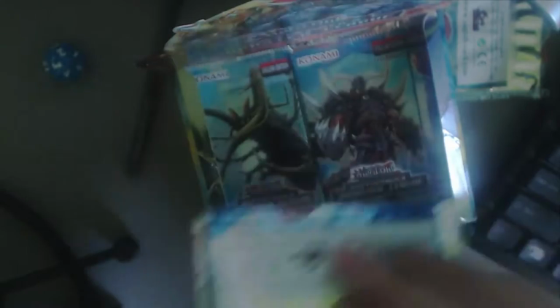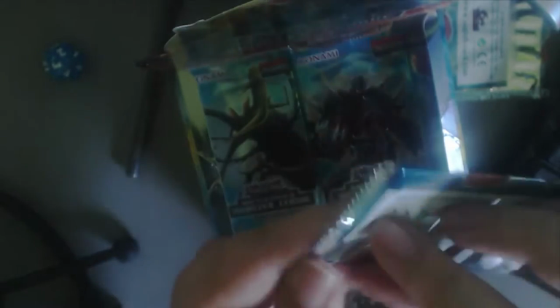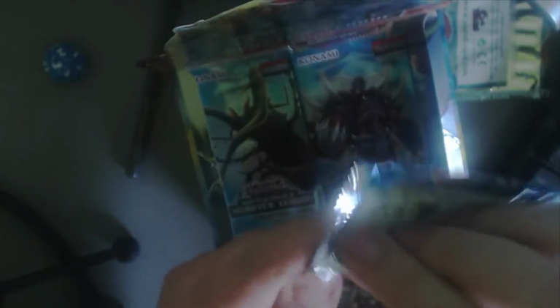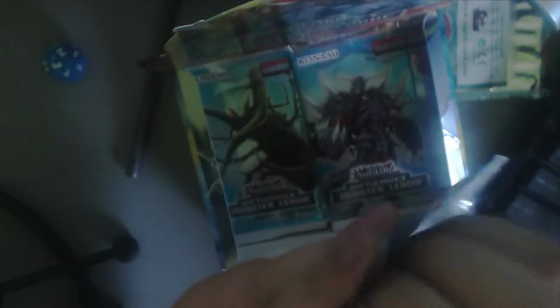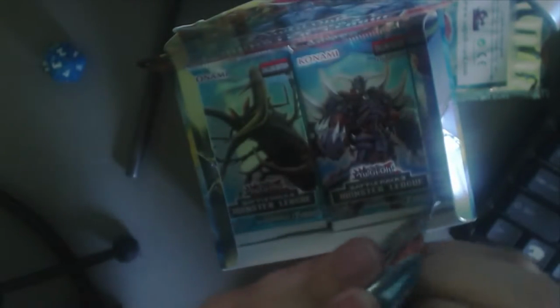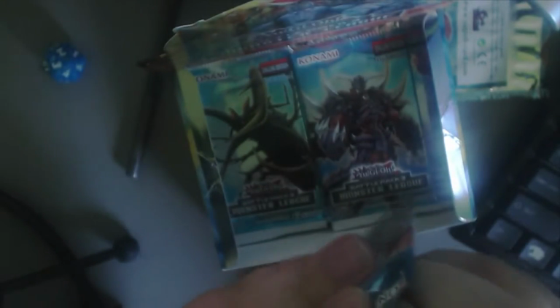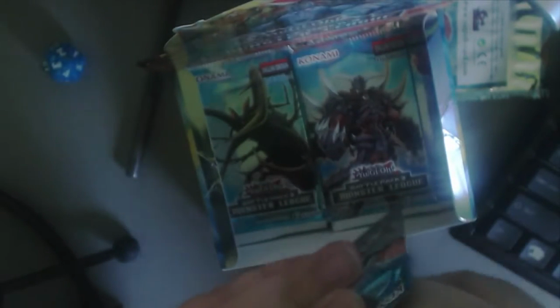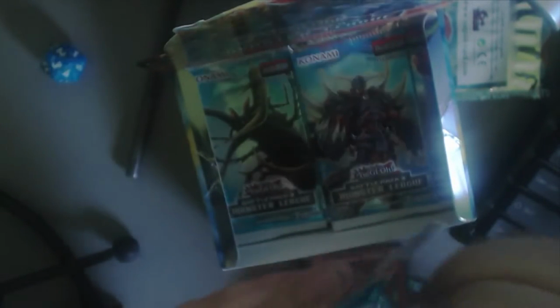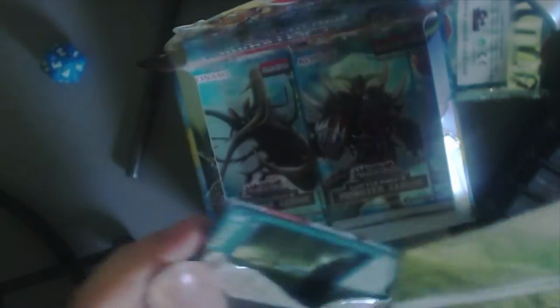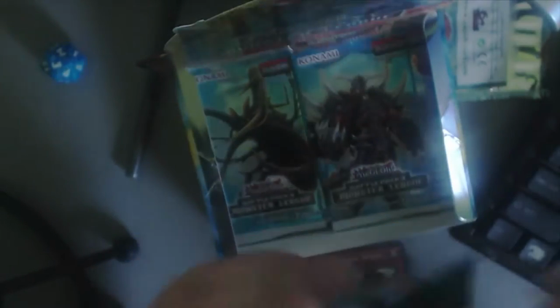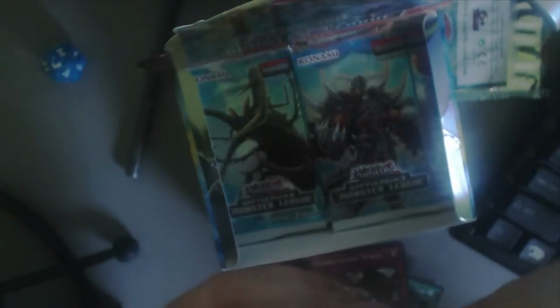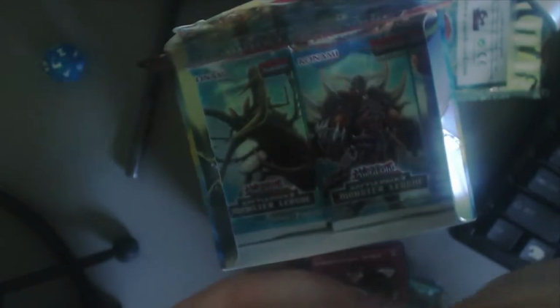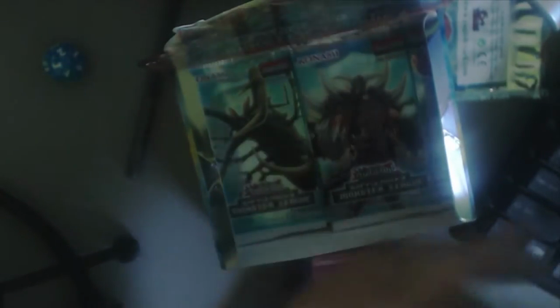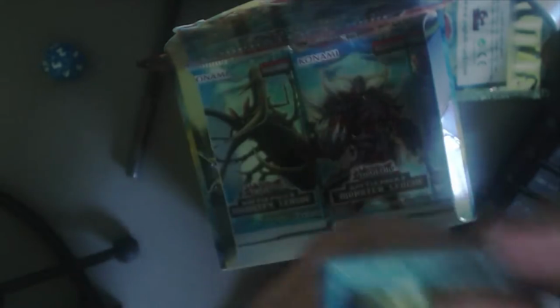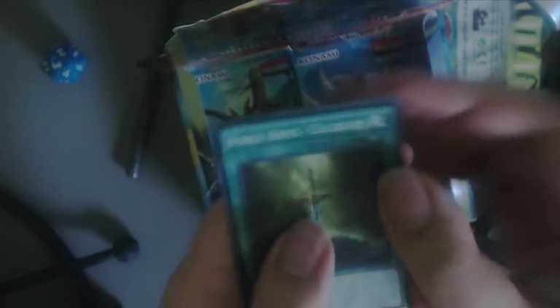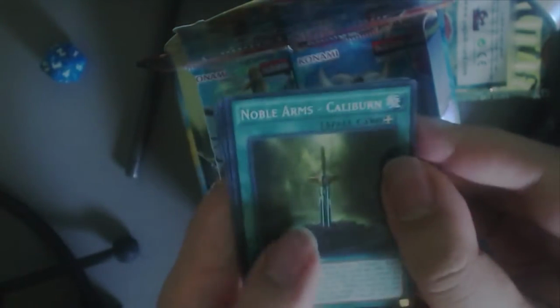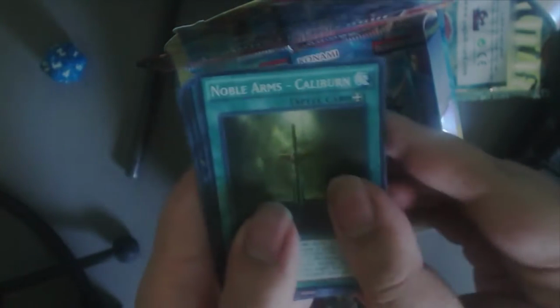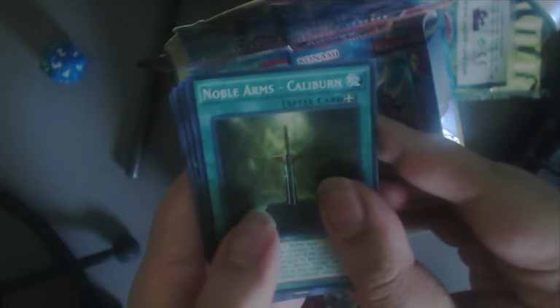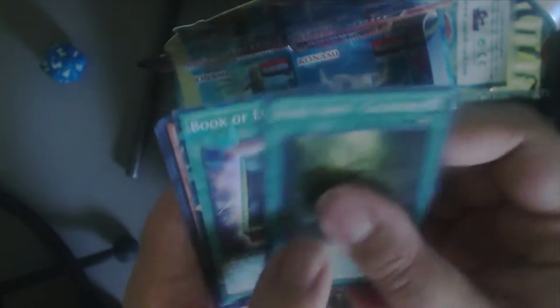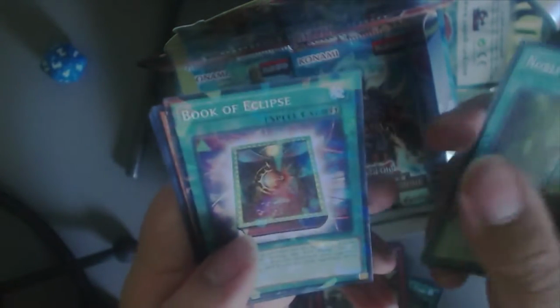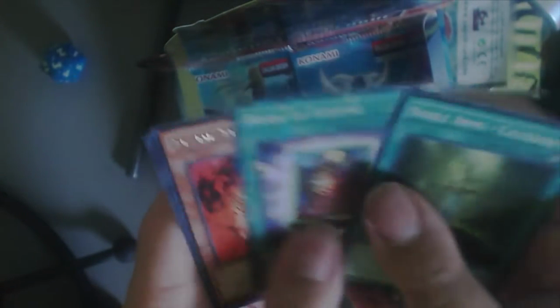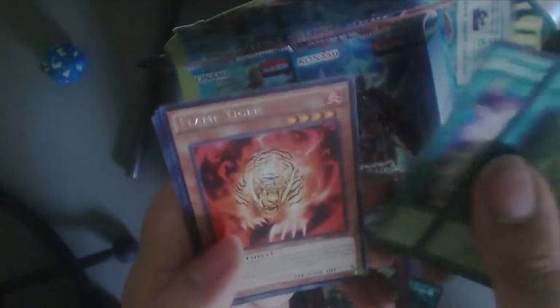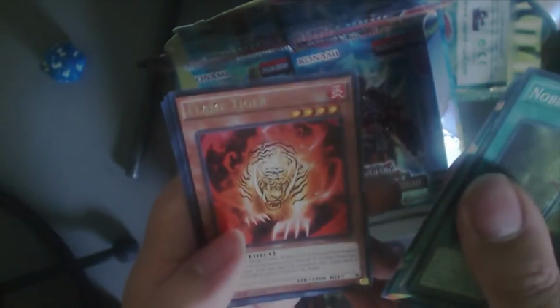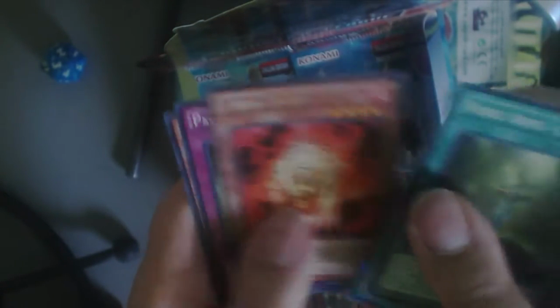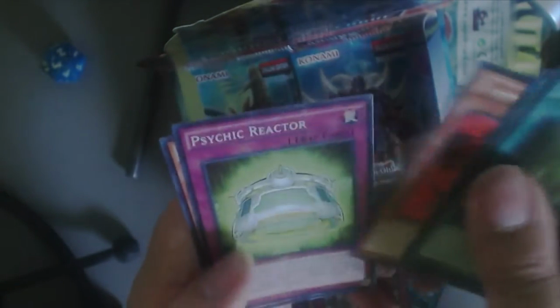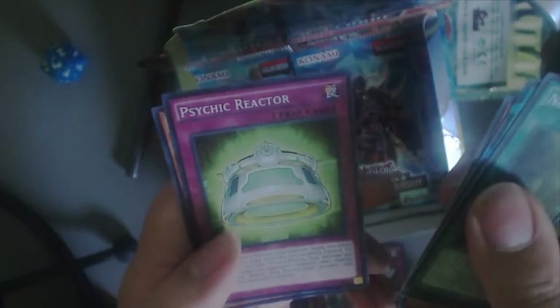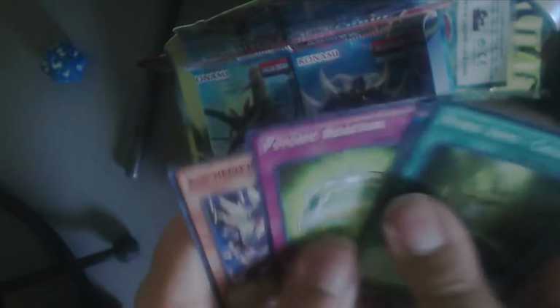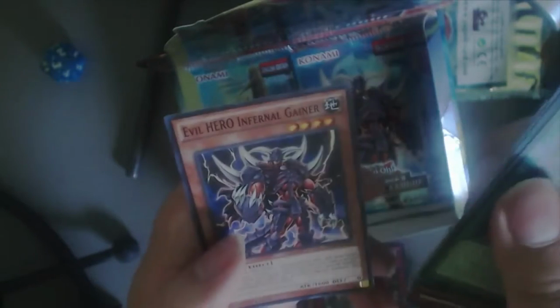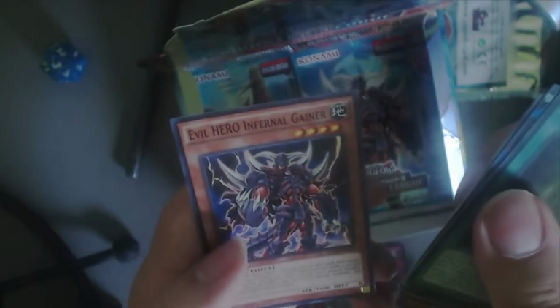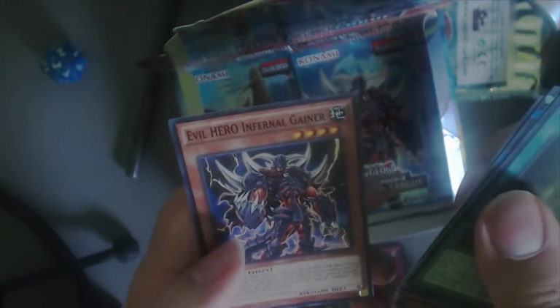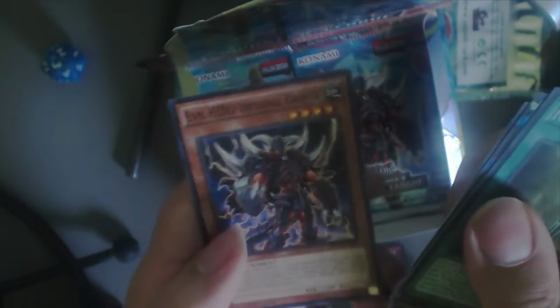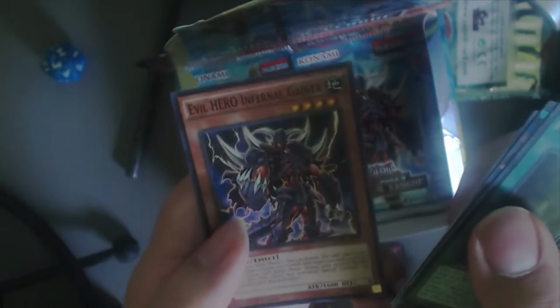Alright, next pack. Hoping for another Abyss Megalo — why not? Noble Arms card, Book of Eclipse, Flame Tiger, Psychic Reactor, and Evil Hero.